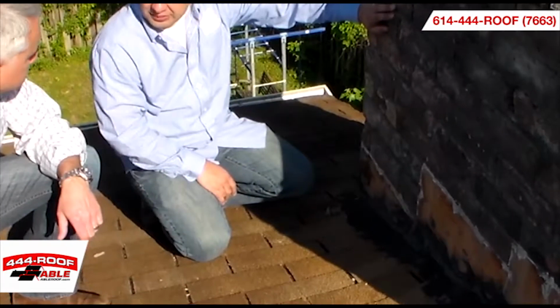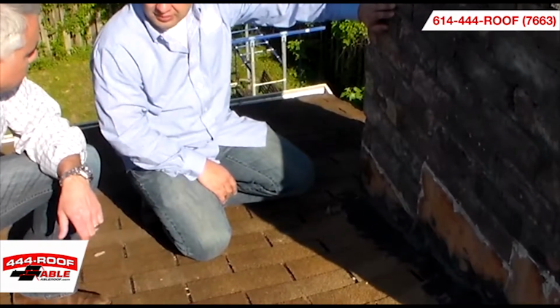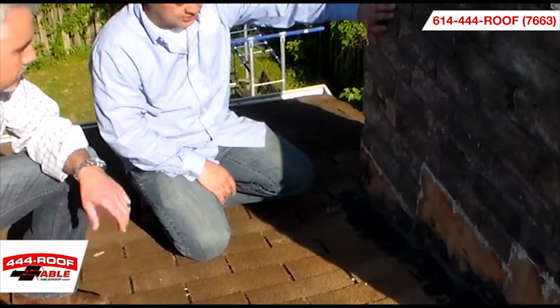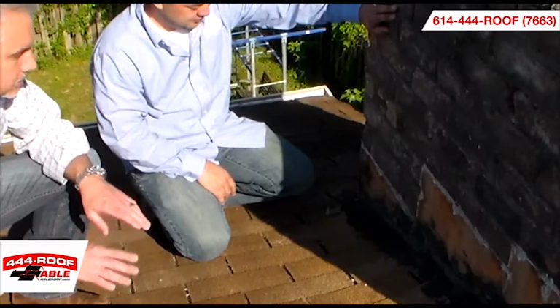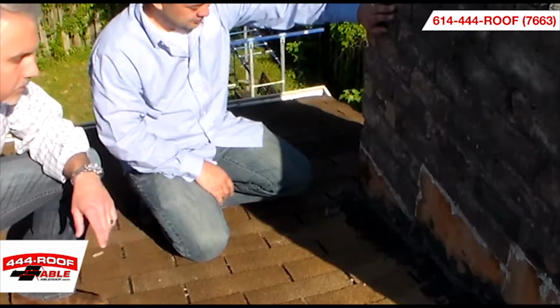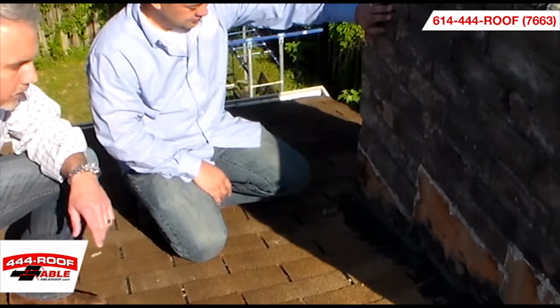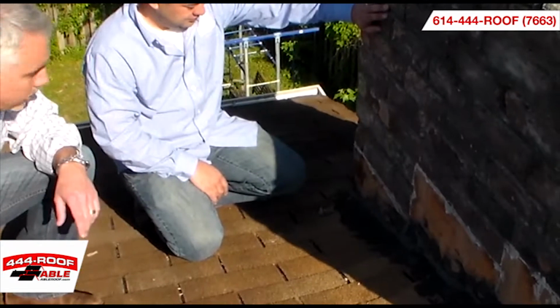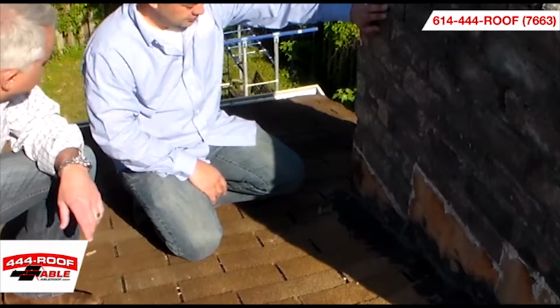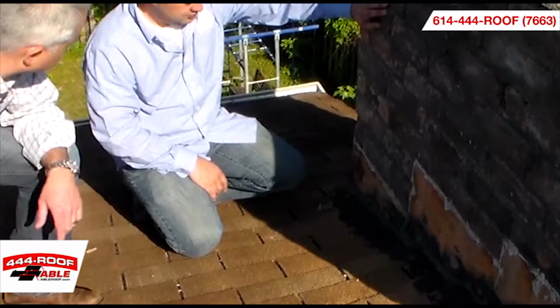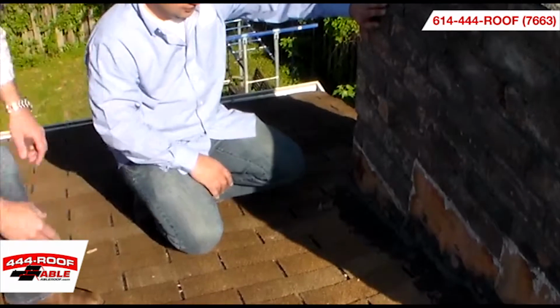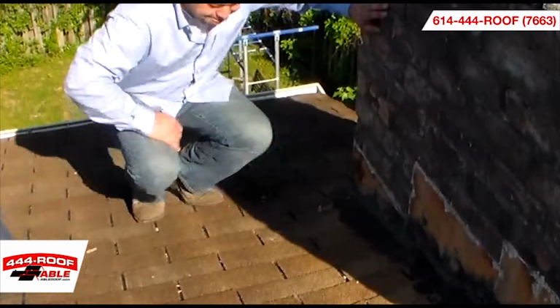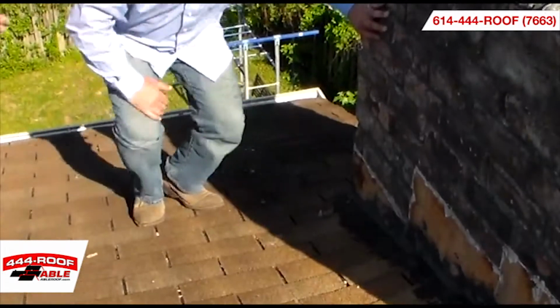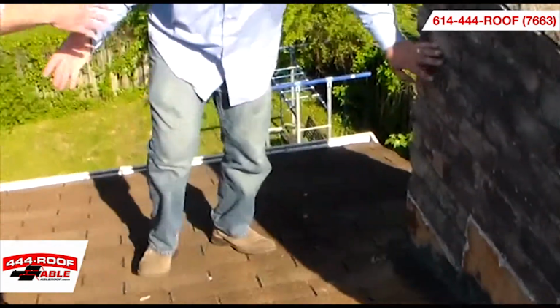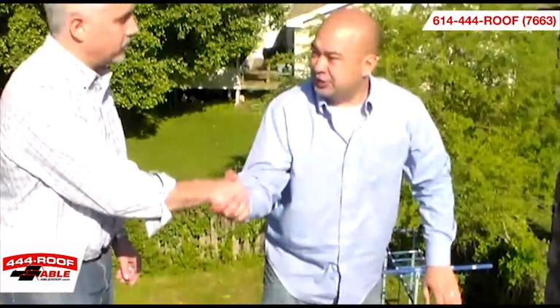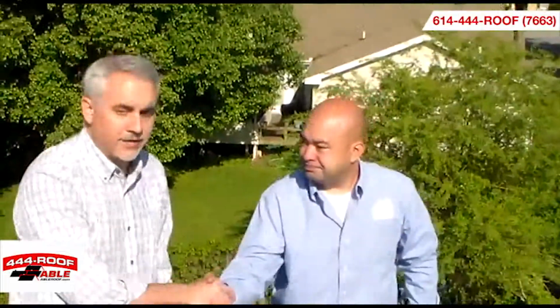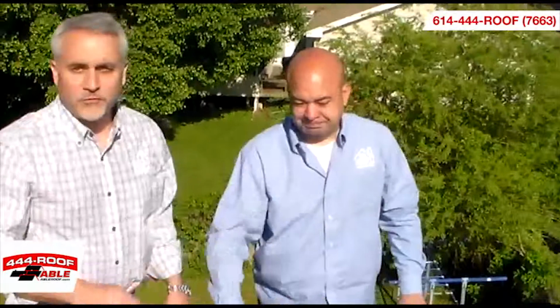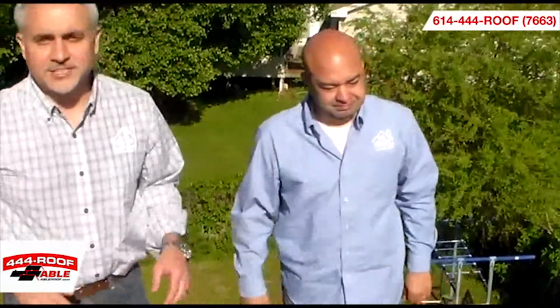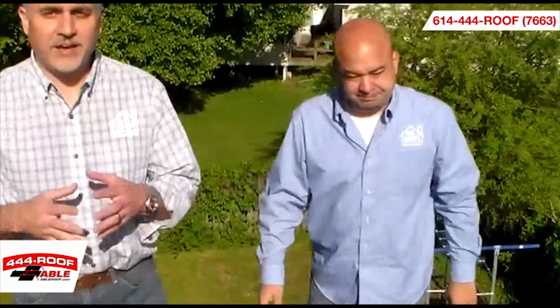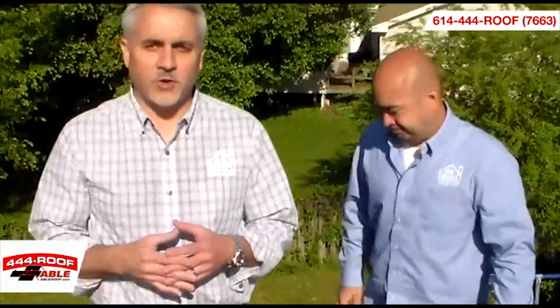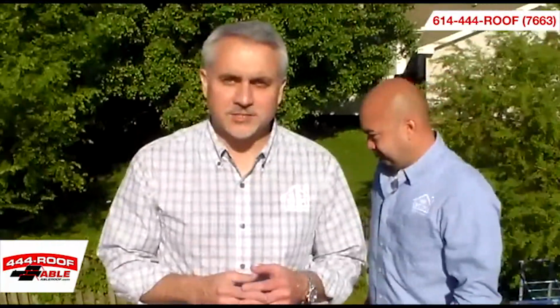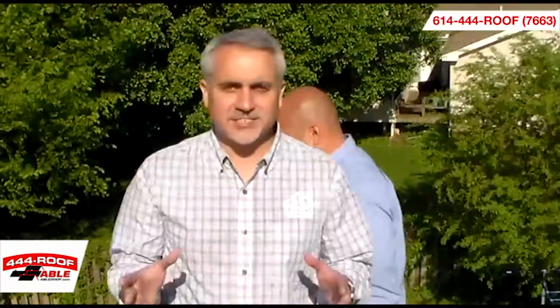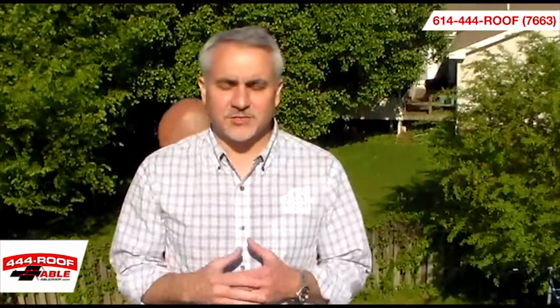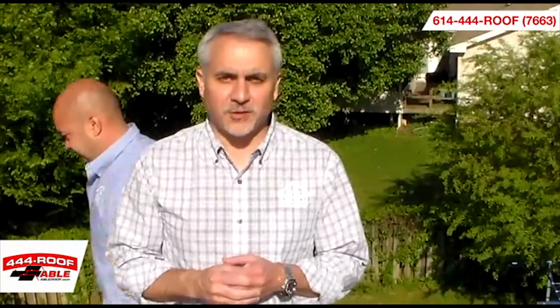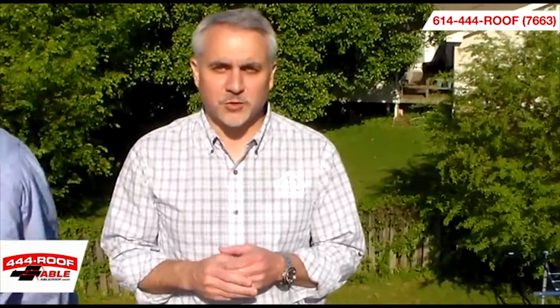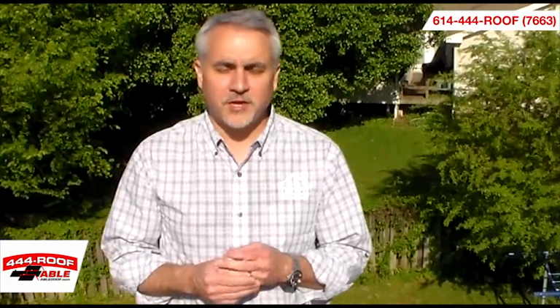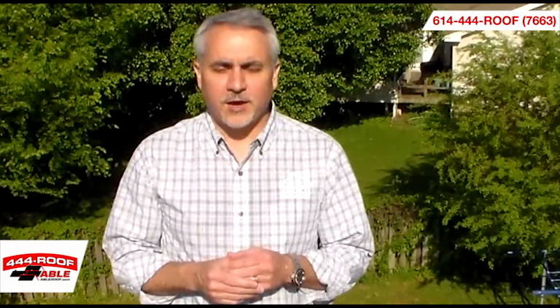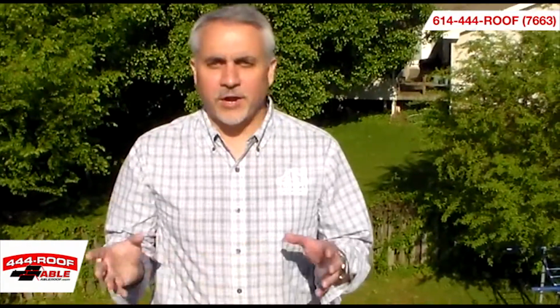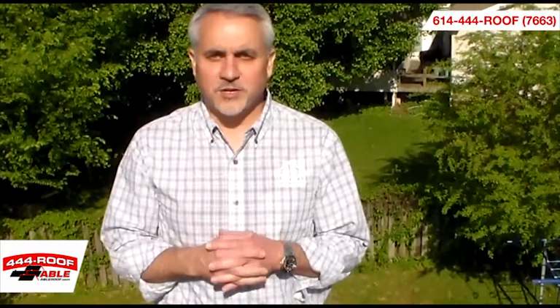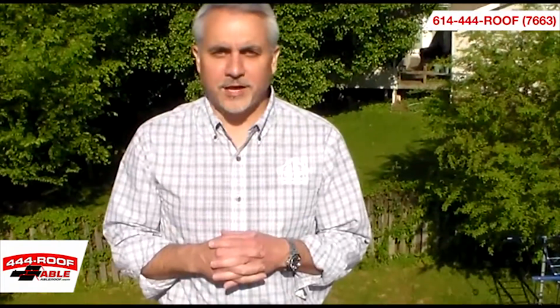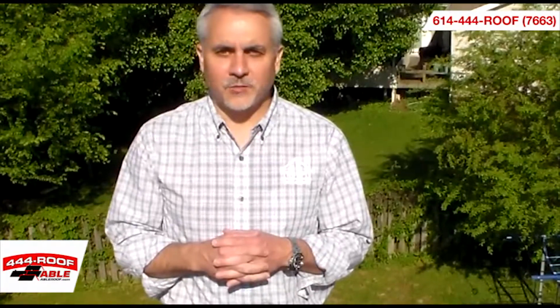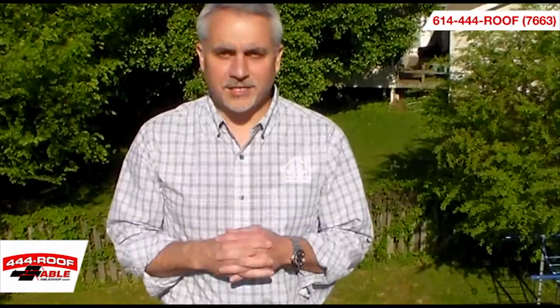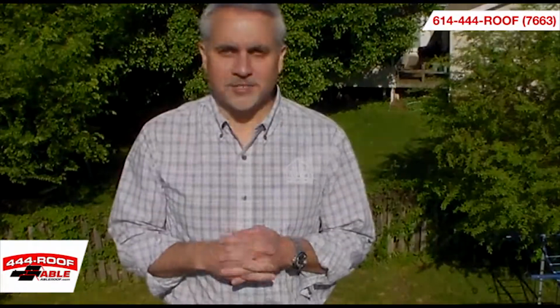Absolutely. Thanks so much, Jay. Appreciate your time today. Well folks, if you have any other questions, don't hesitate to give us a call at Mr. Roof. We're more than happy to try to help you out in any way. Thanks so much.